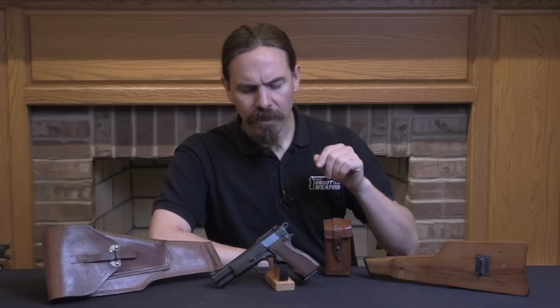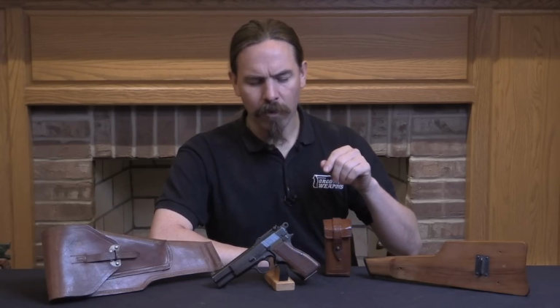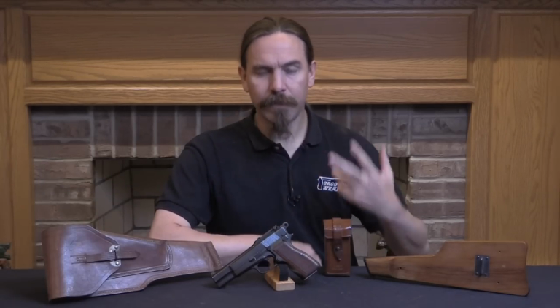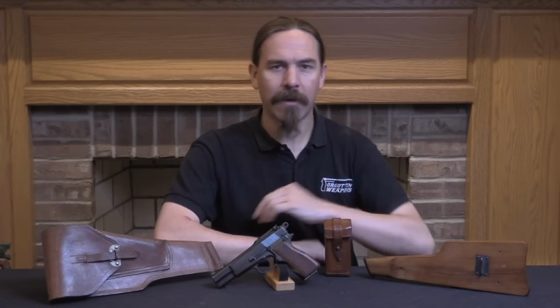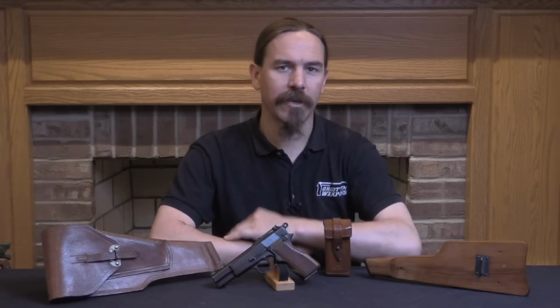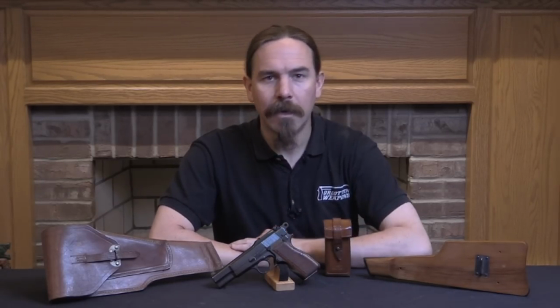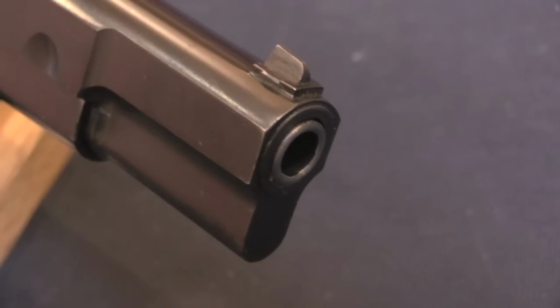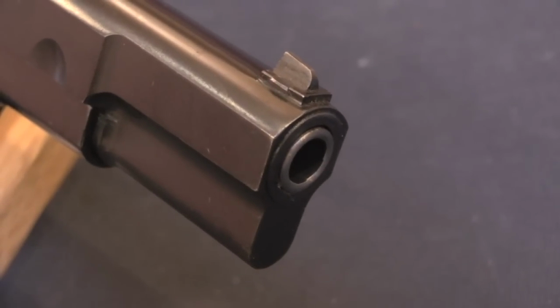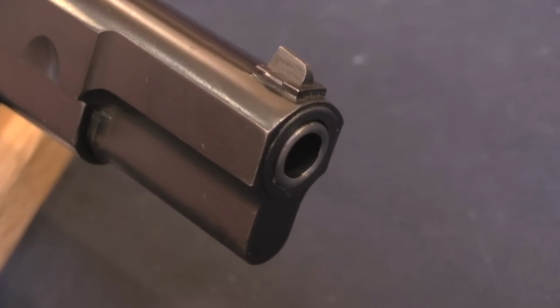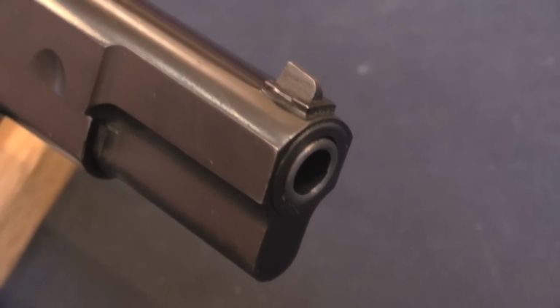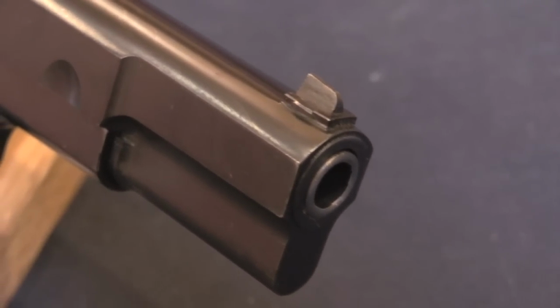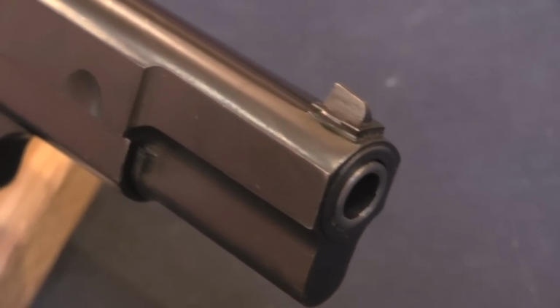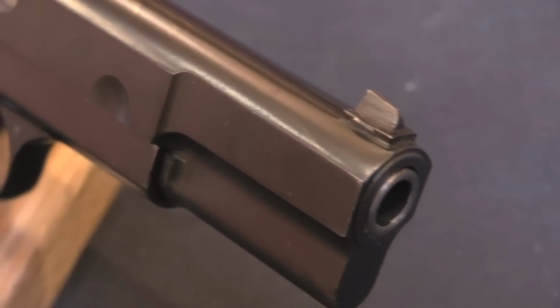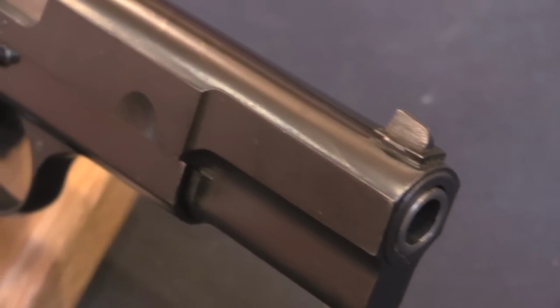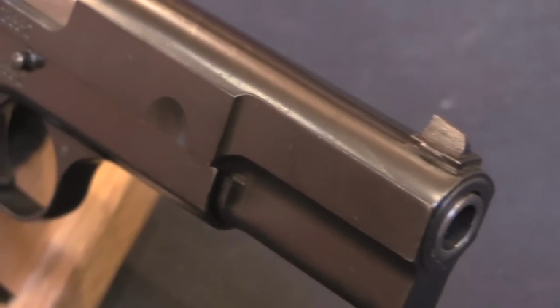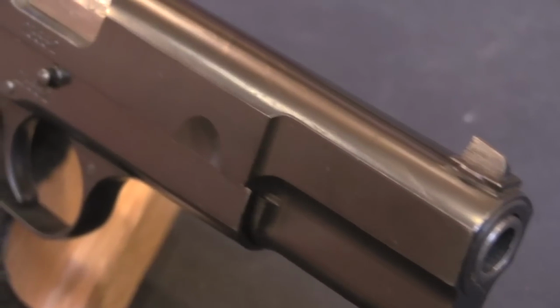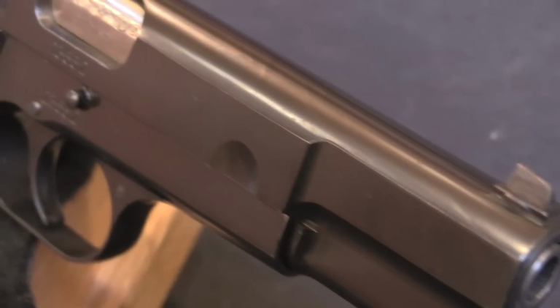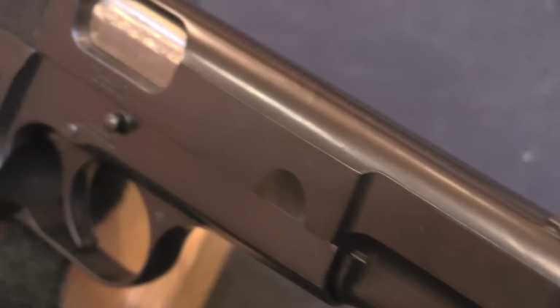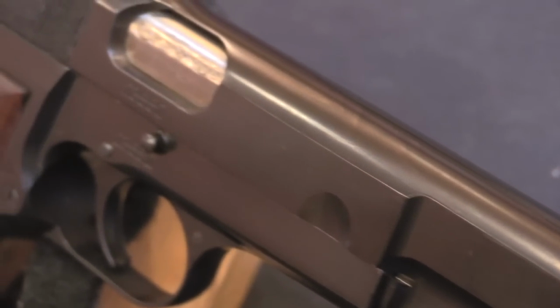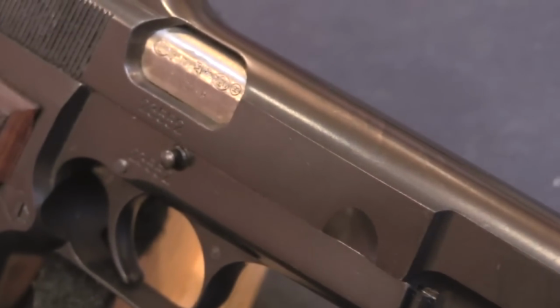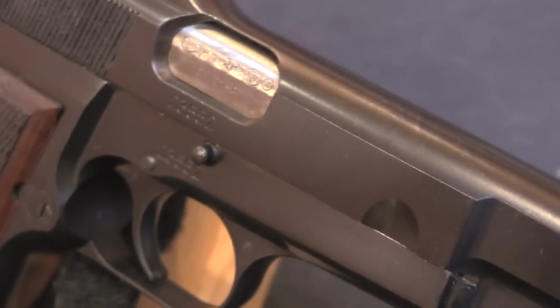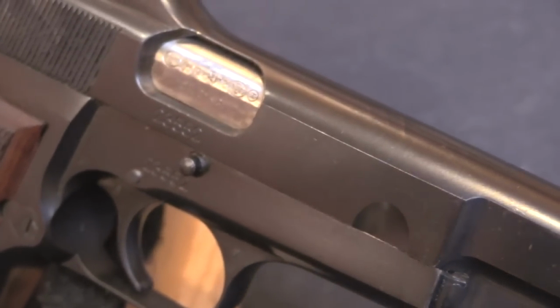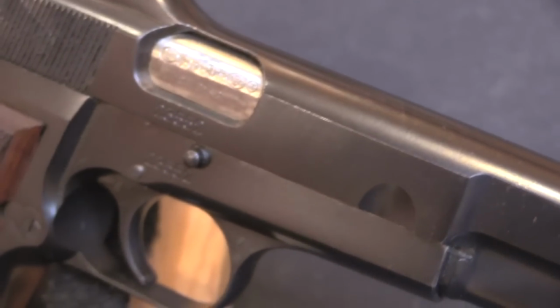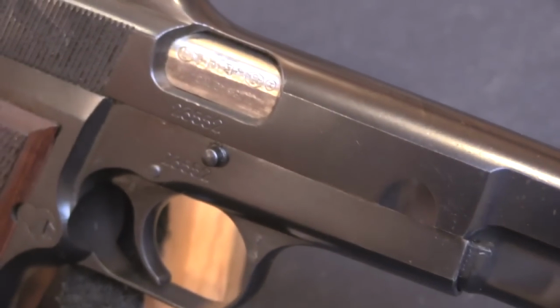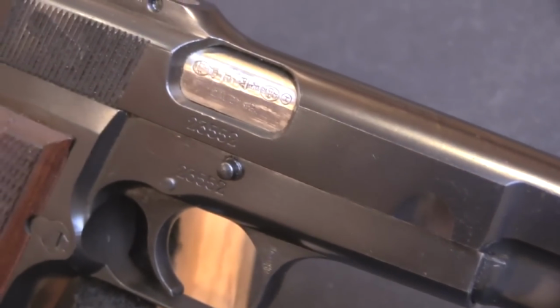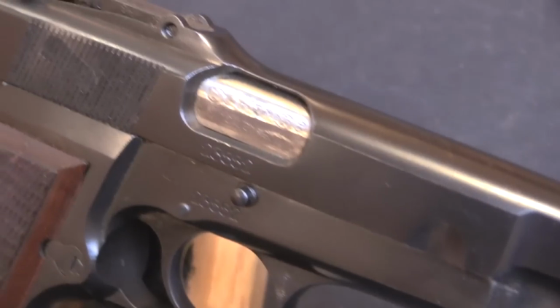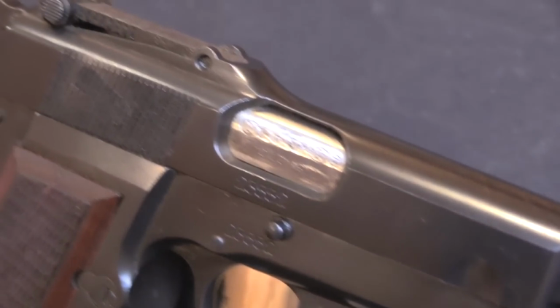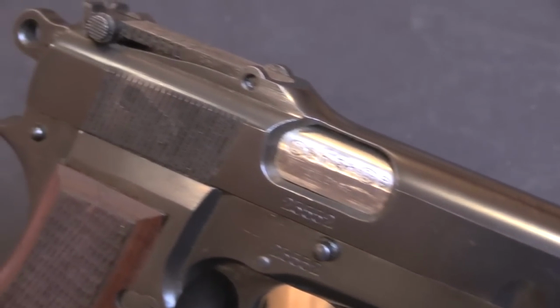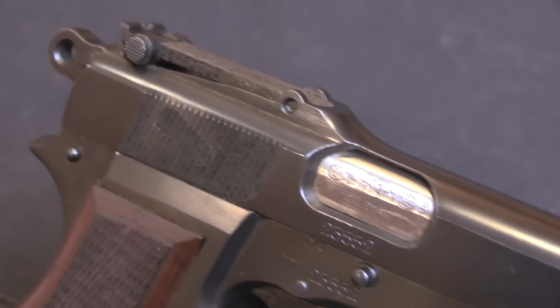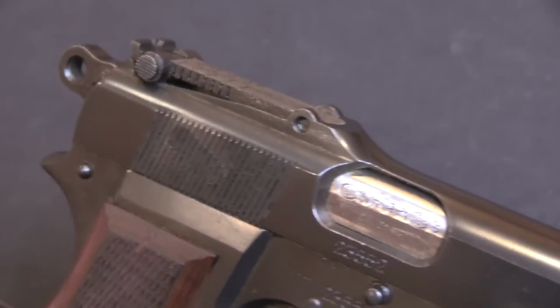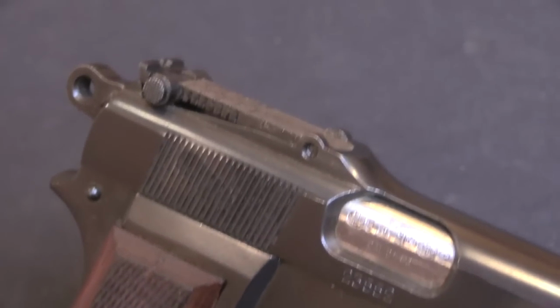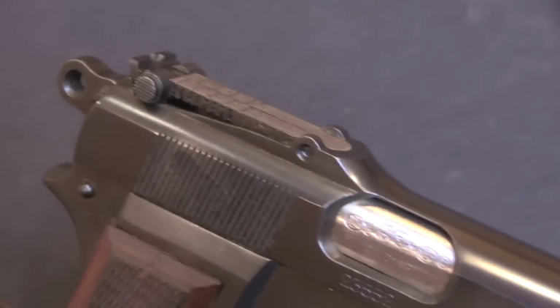Now a little bit of background here: Belgium was the first country to actually adopt the Browning High Power, which makes sense given that this was developed and produced by FN in Belgium.